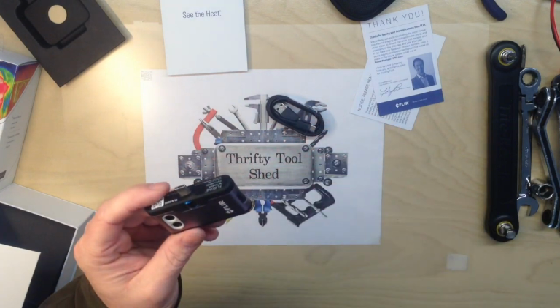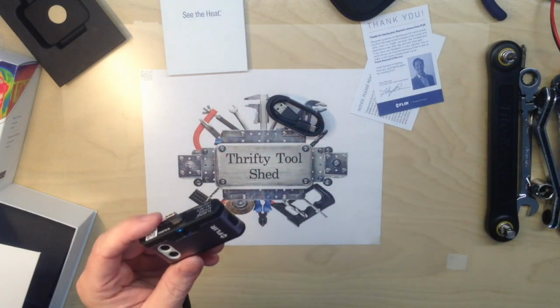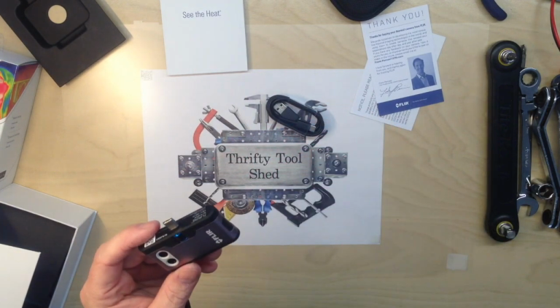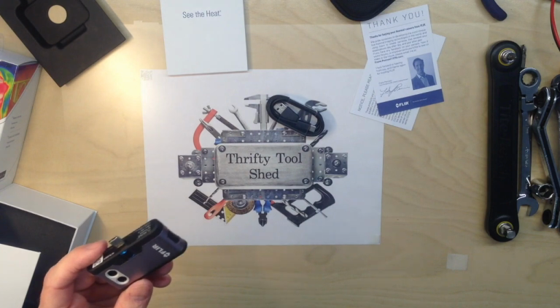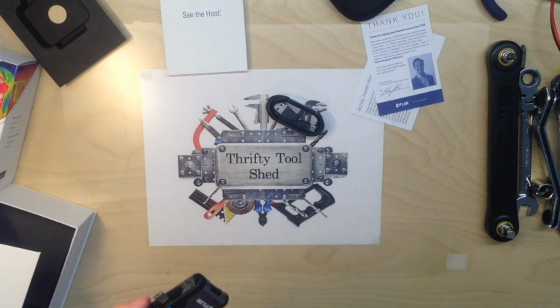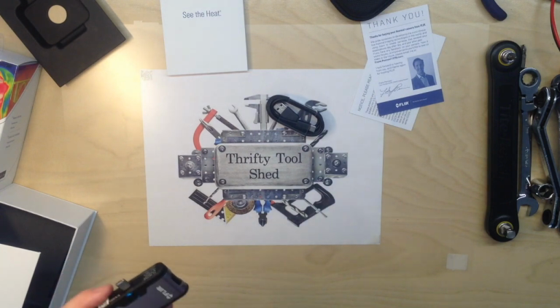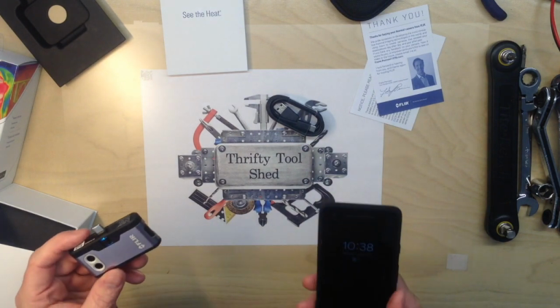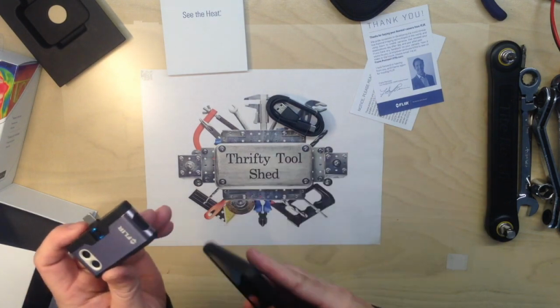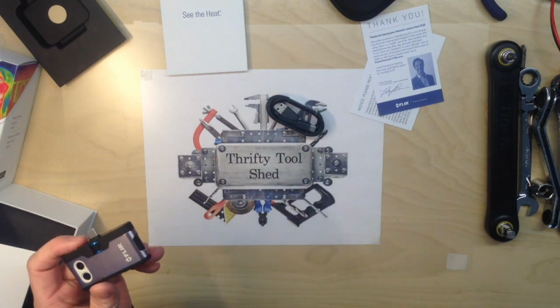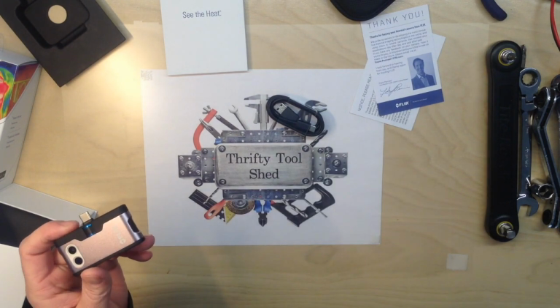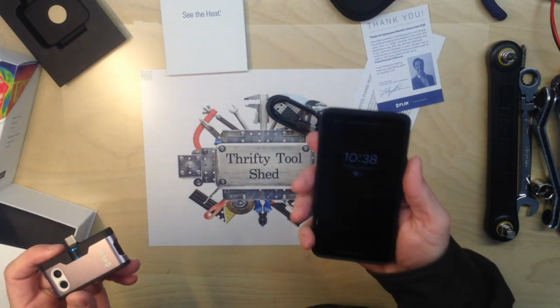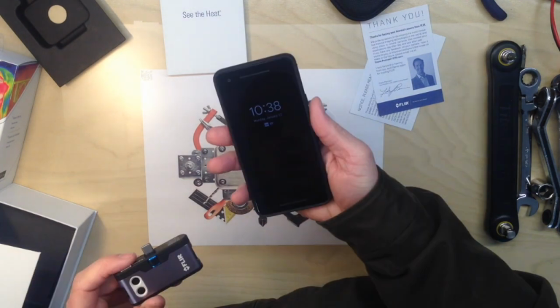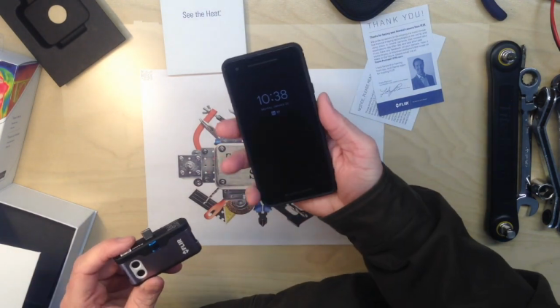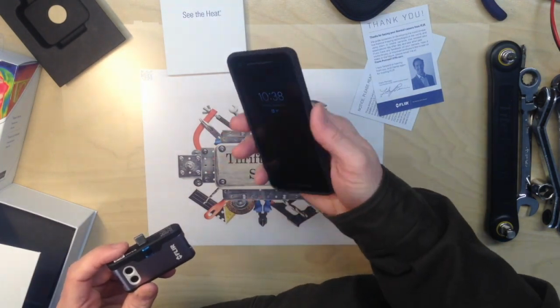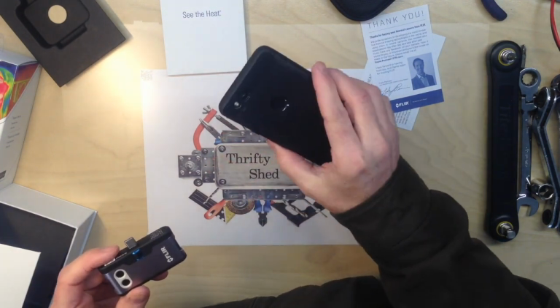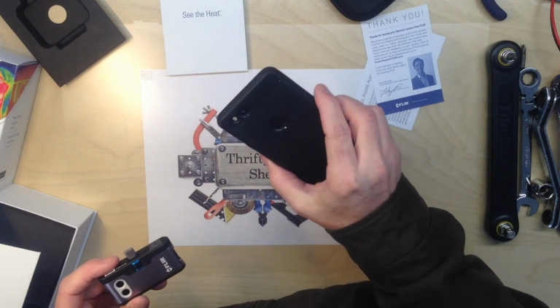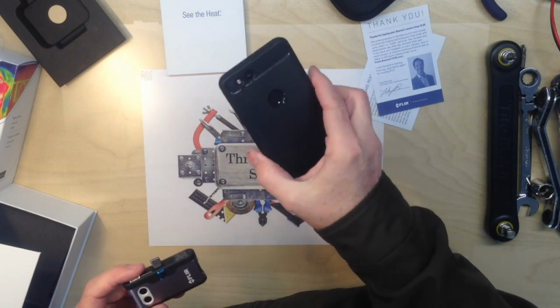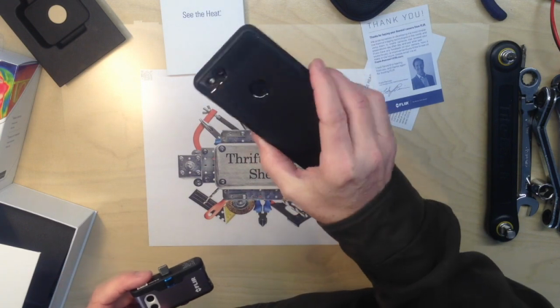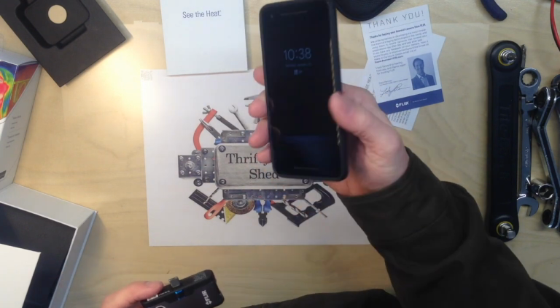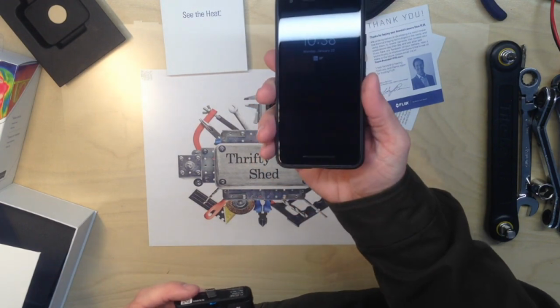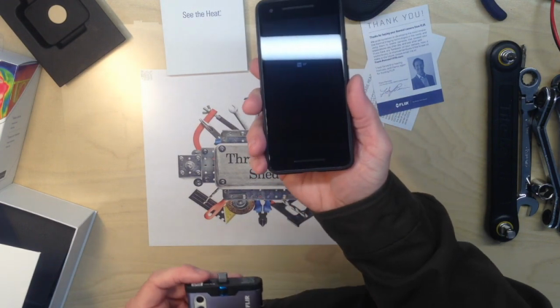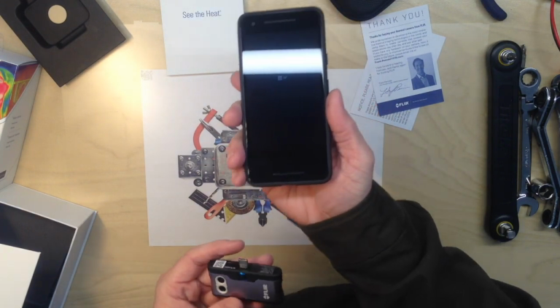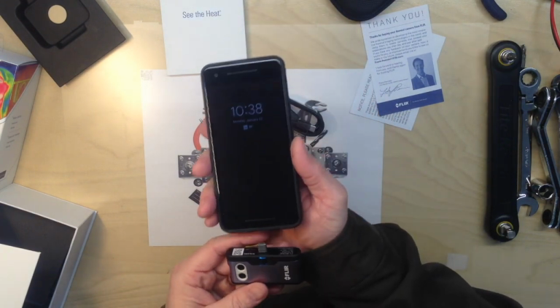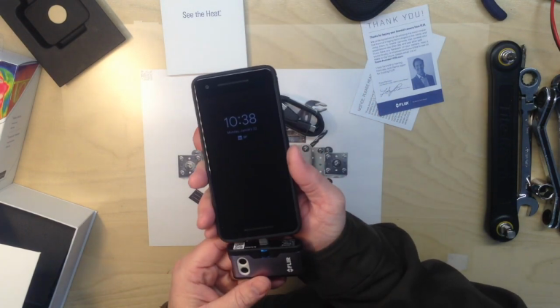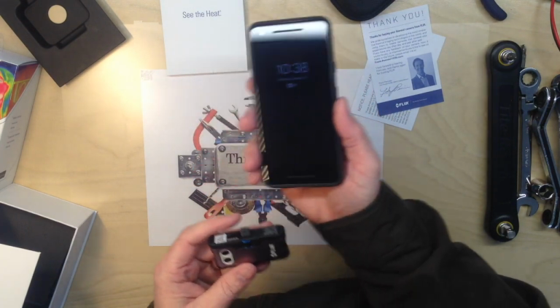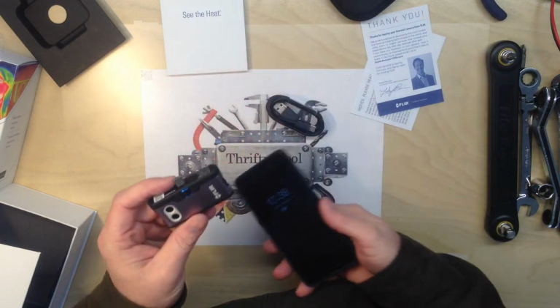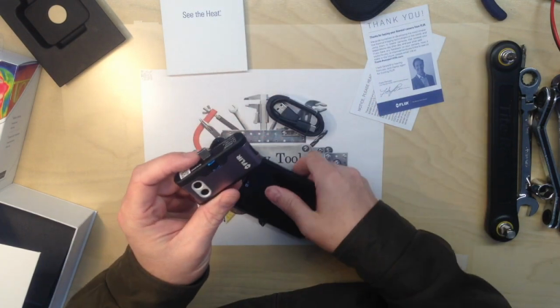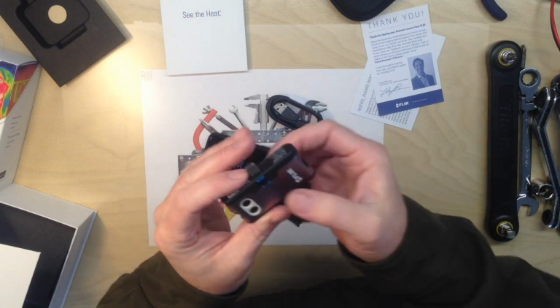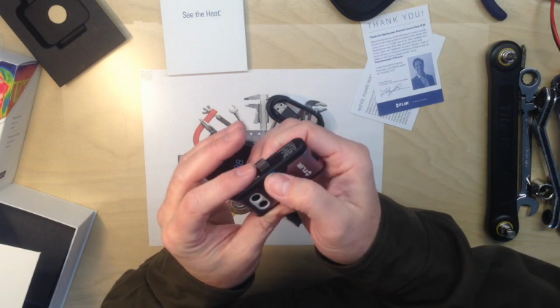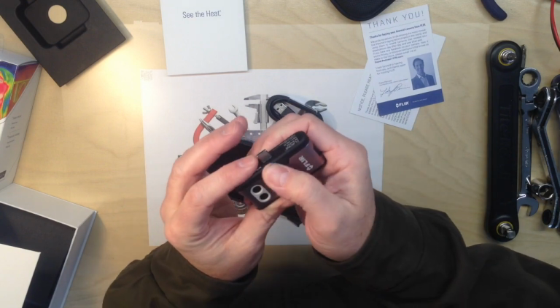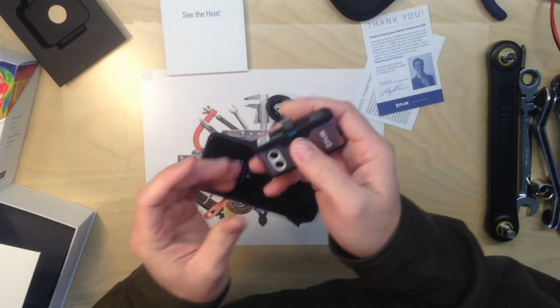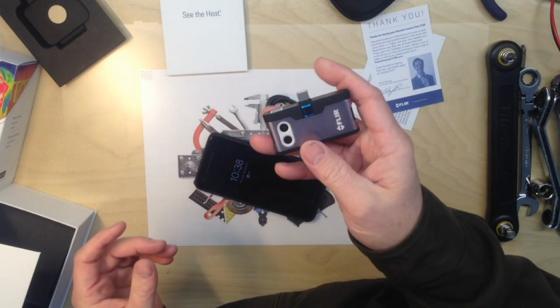As I pull out my carry phone, which is the Google Pixel 2, I do have a case on it. And it seems like at that depth it will work with my case, so that's neat.